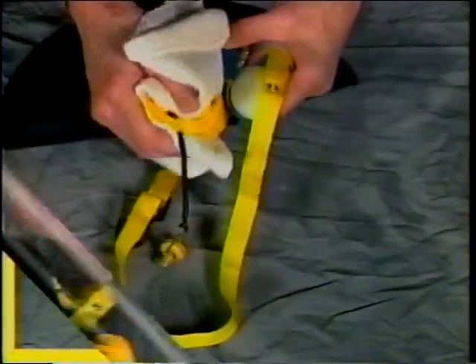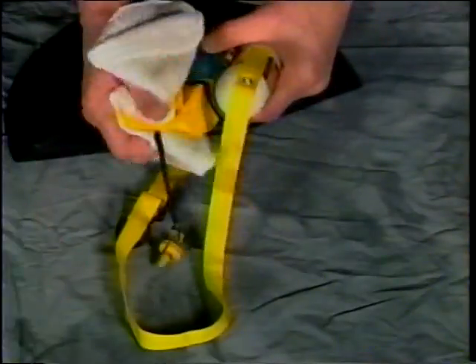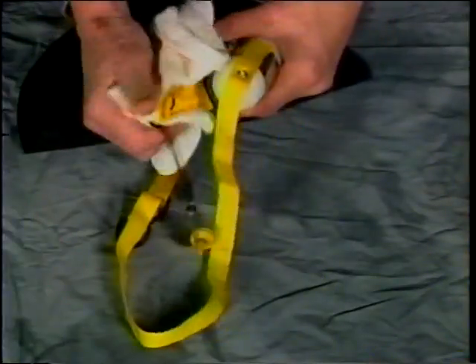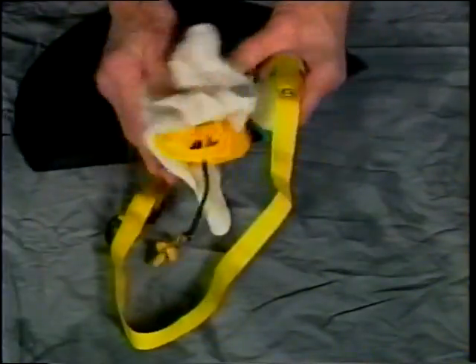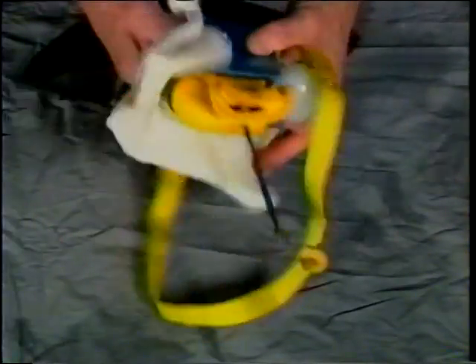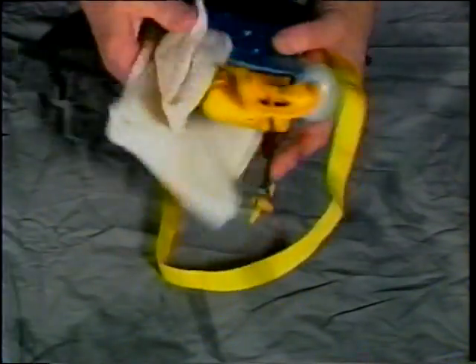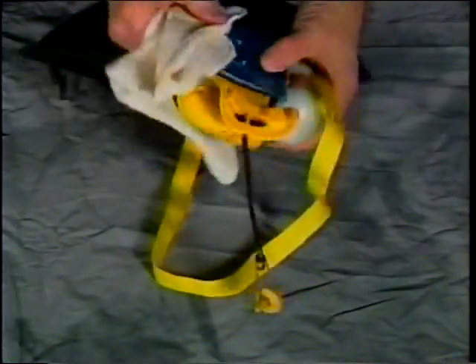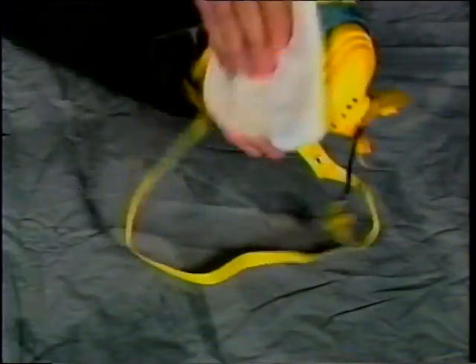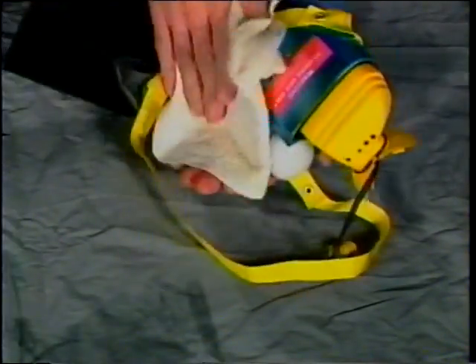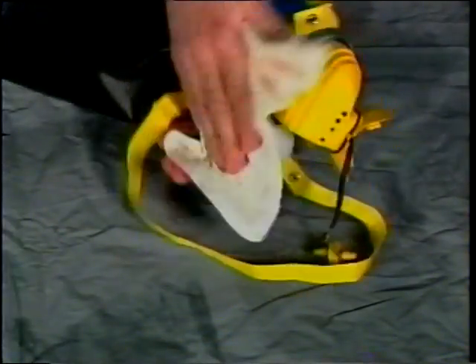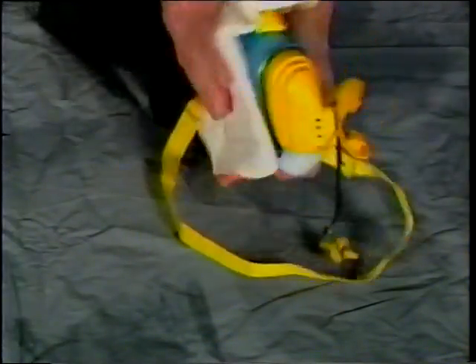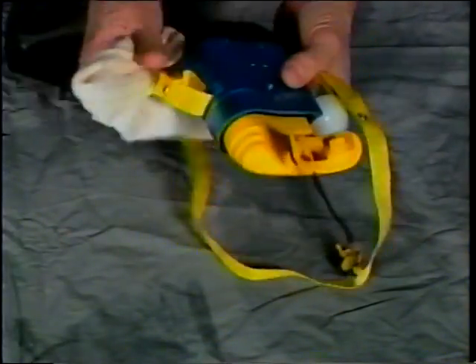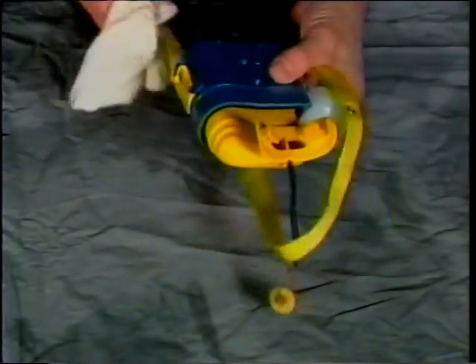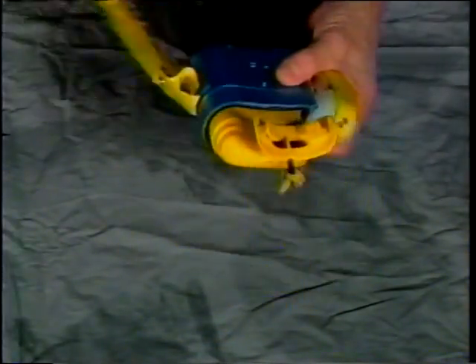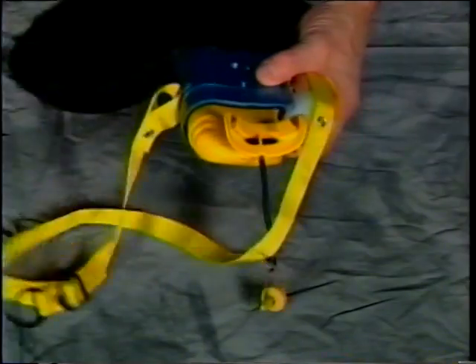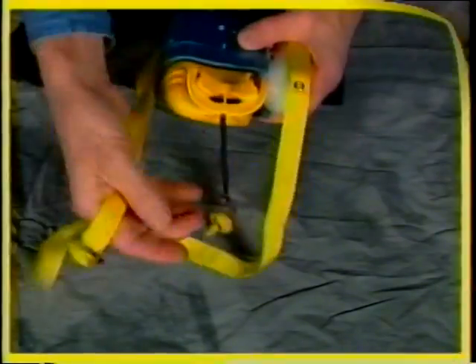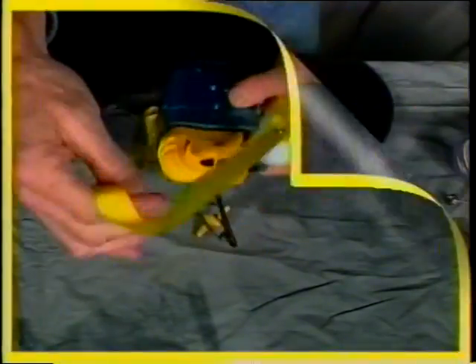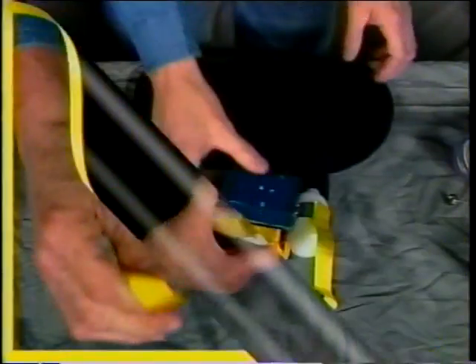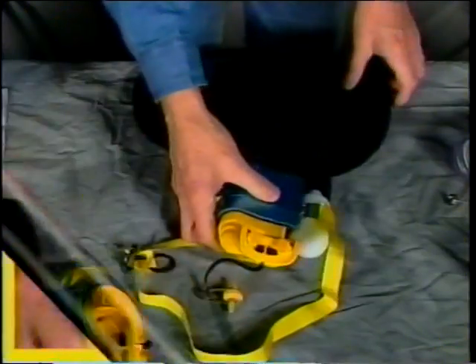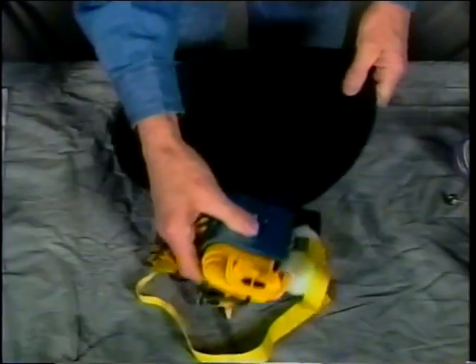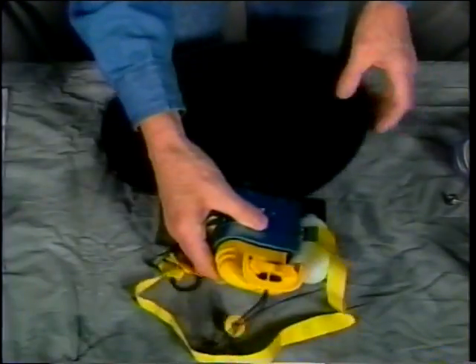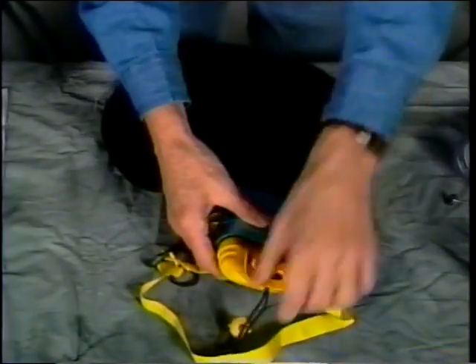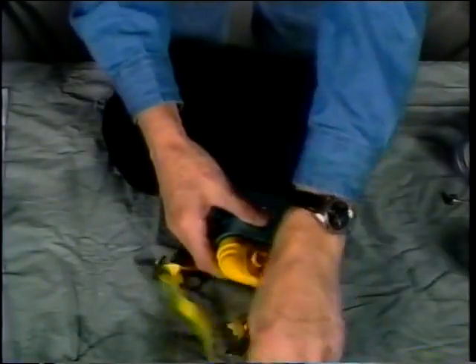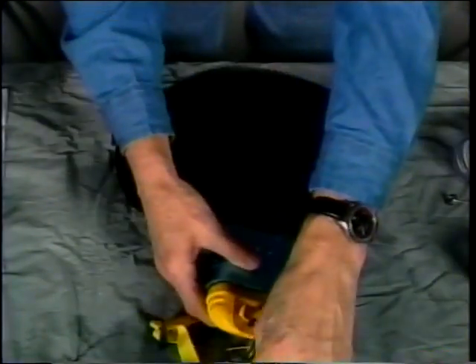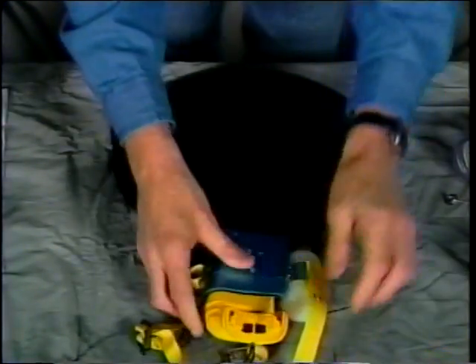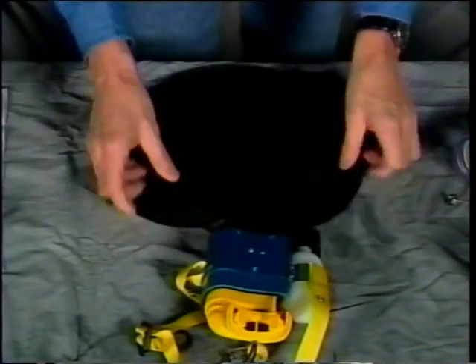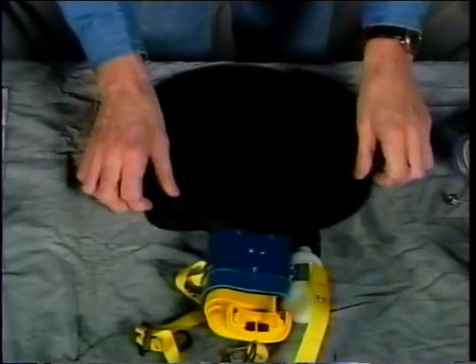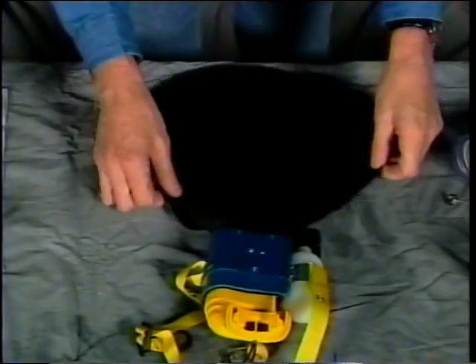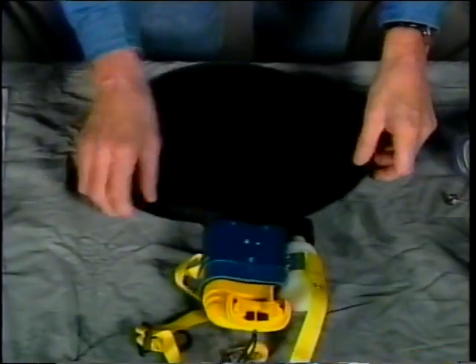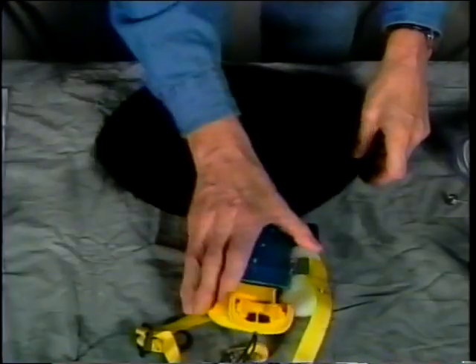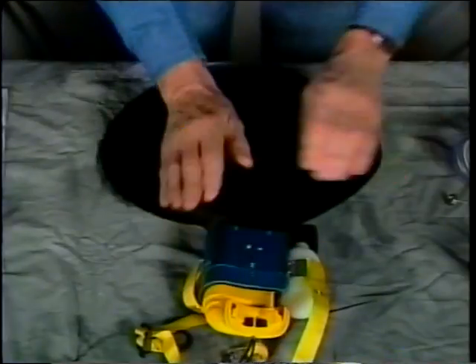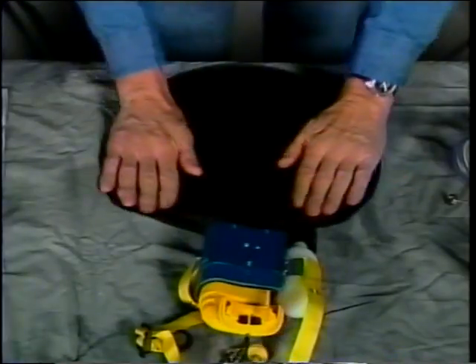Before repacking, assure that the mouthpiece and training unit are fully dry. To repack the training unit, lay the training unit mouthpiece up on the table with the bag flat.